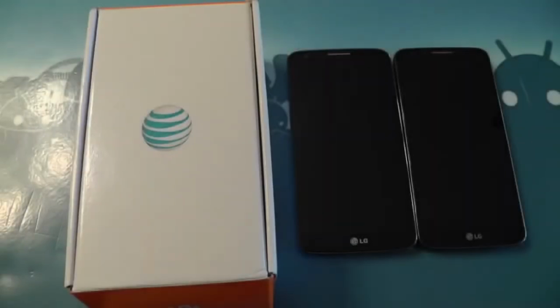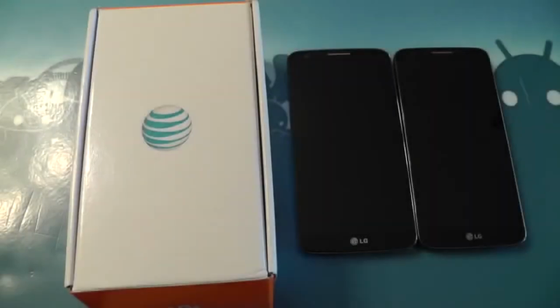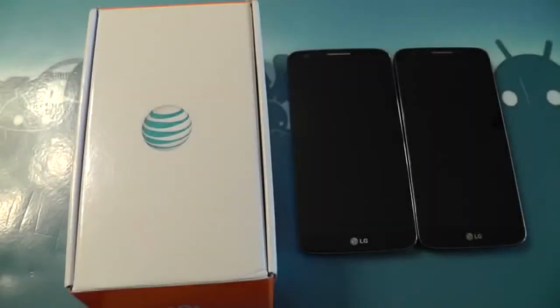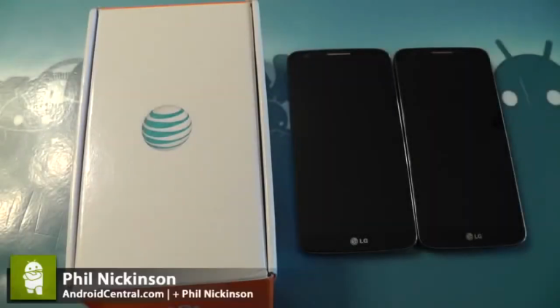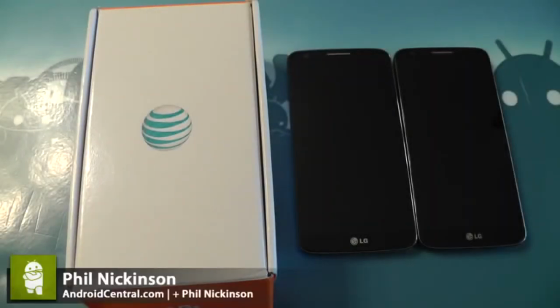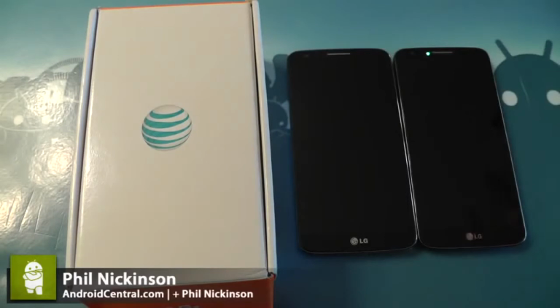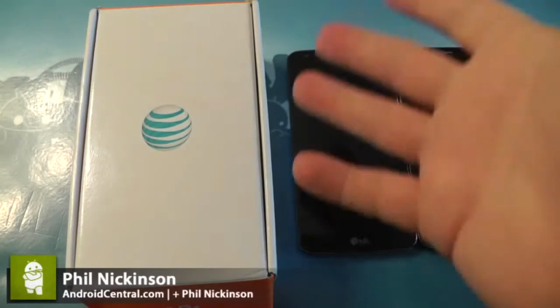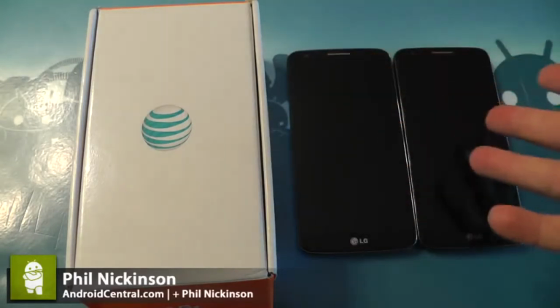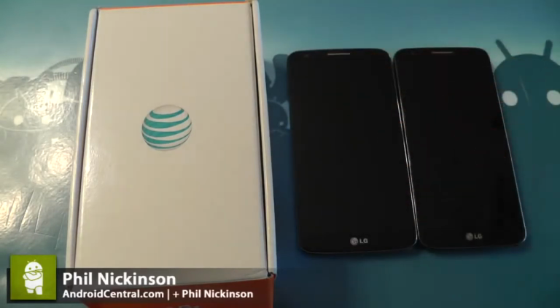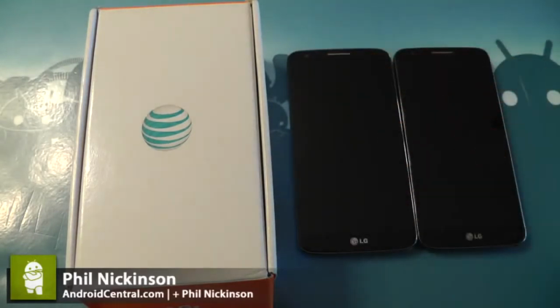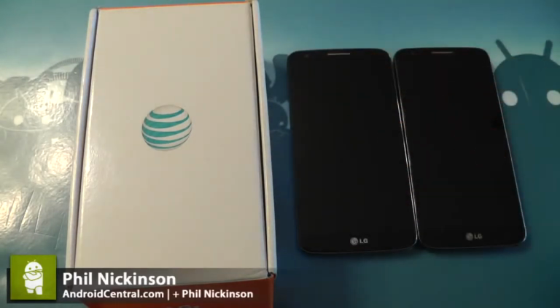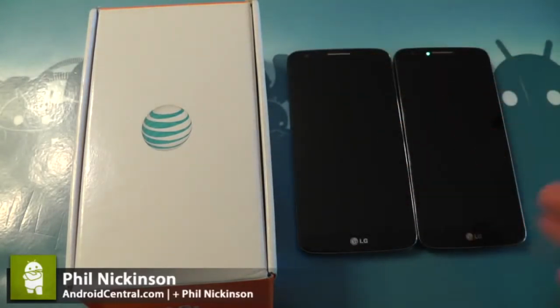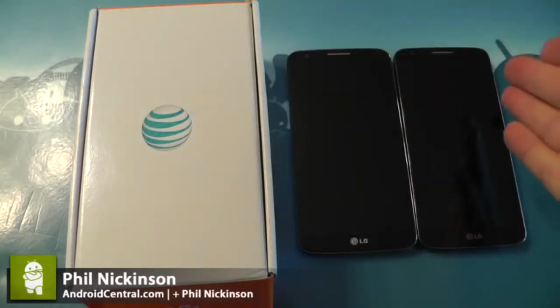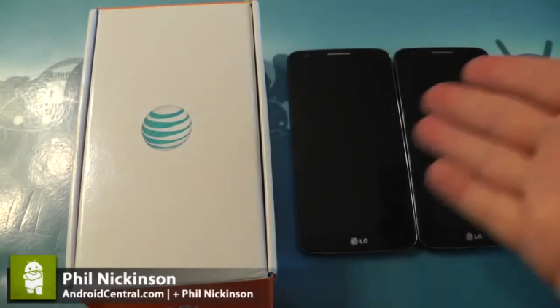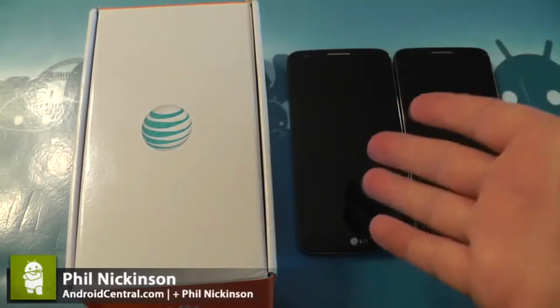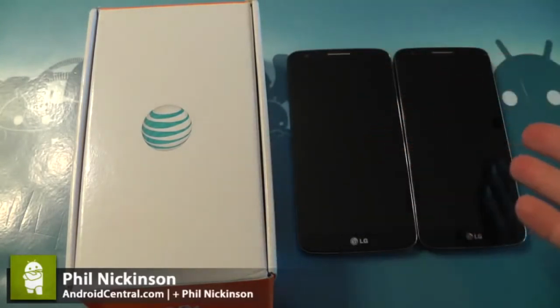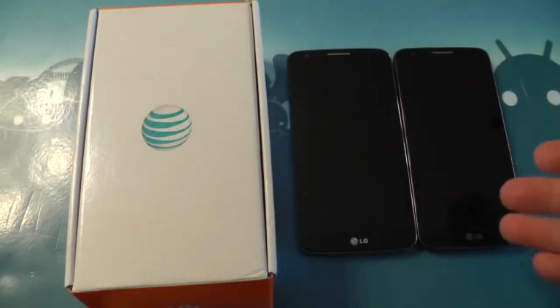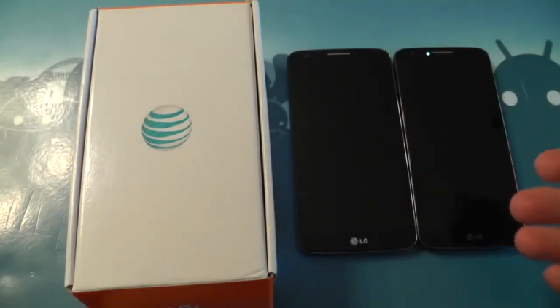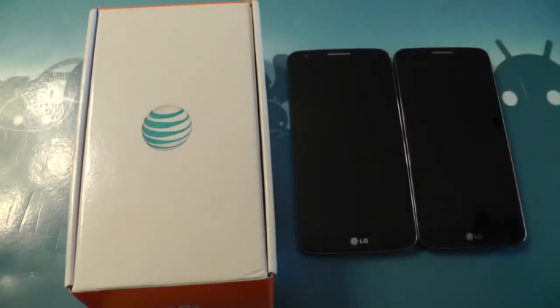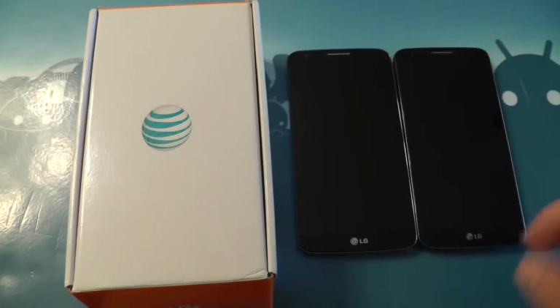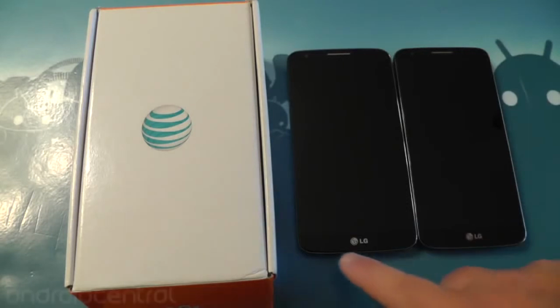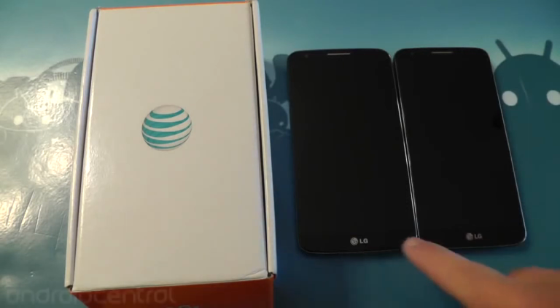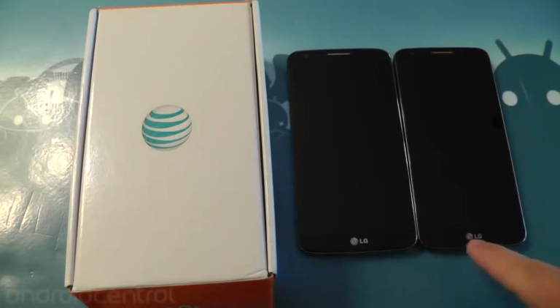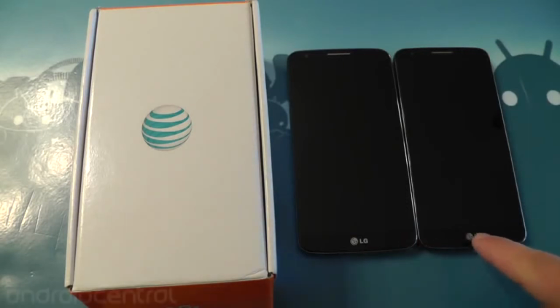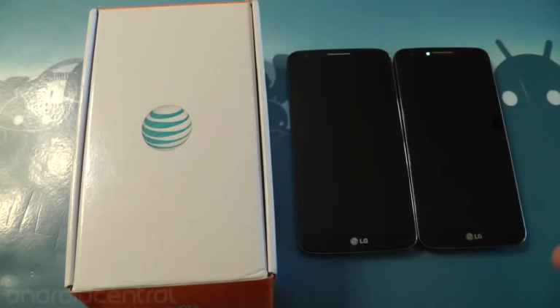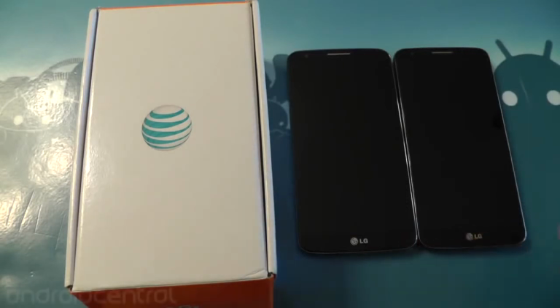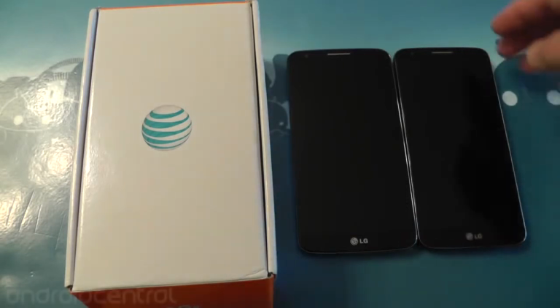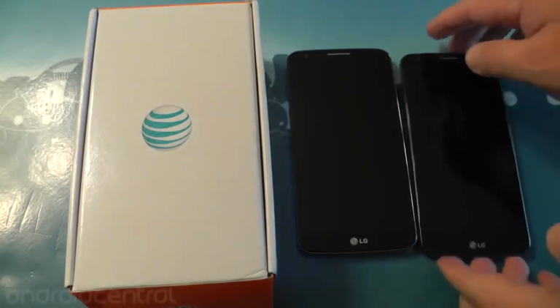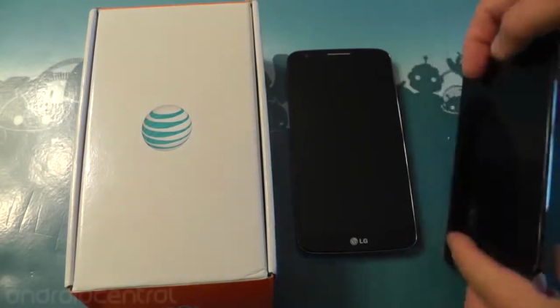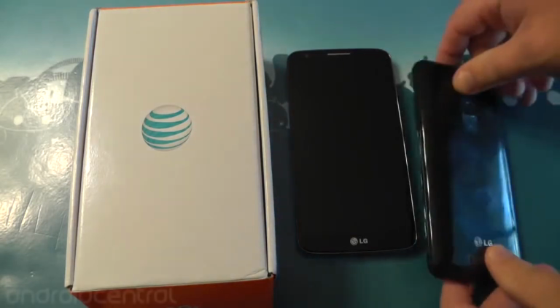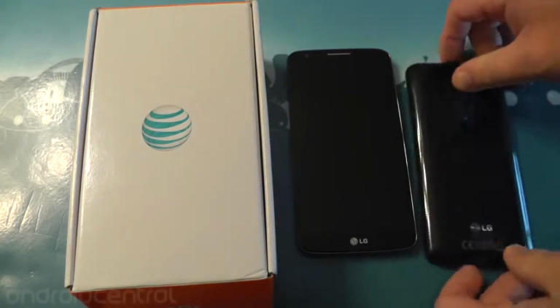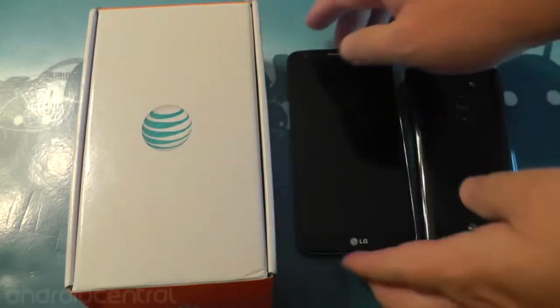Hey there everybody, Phil here for AndroidCentral.com. So here we have two LG G2s, and as you can probably guess by the box, one of them is from AT&T. So one of these is the European version, one is the AT&T version.